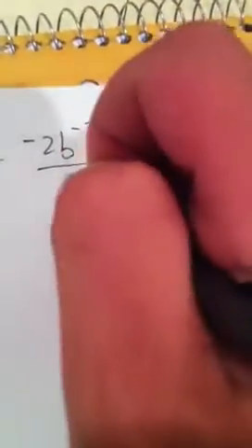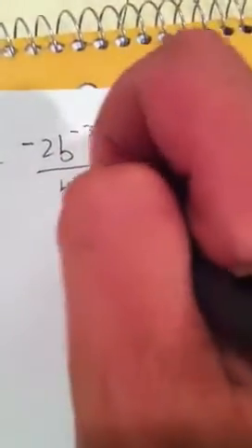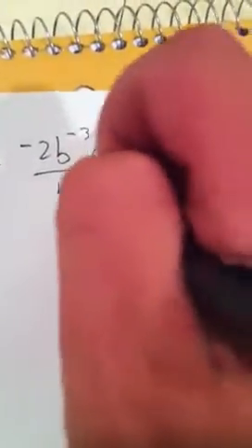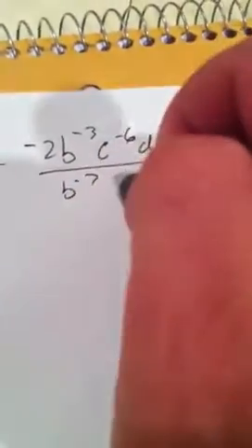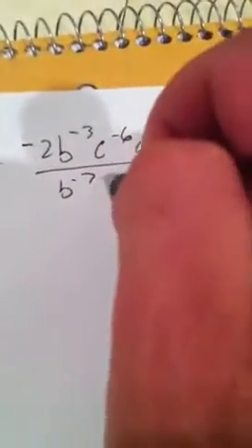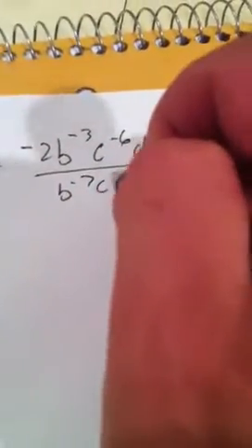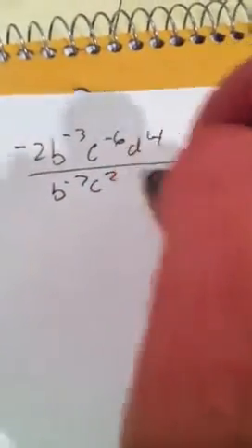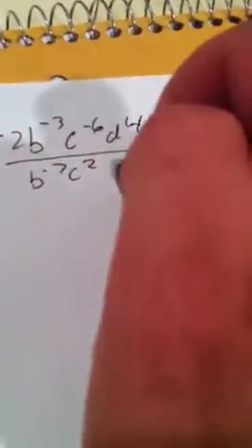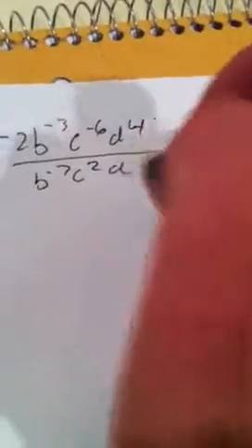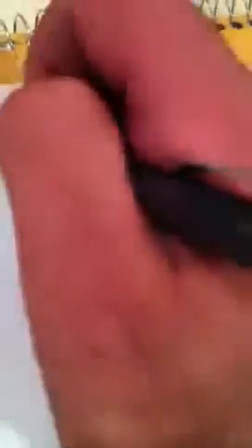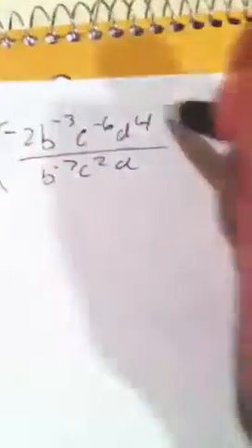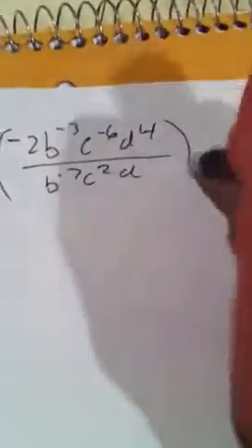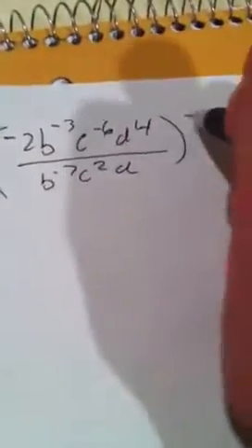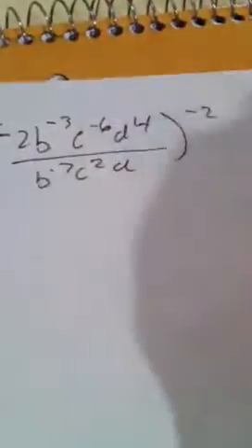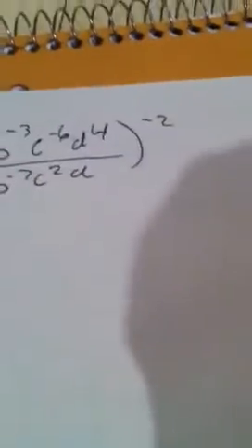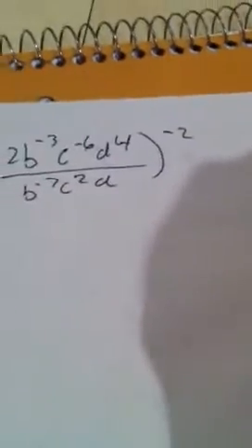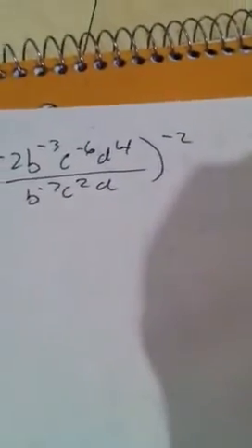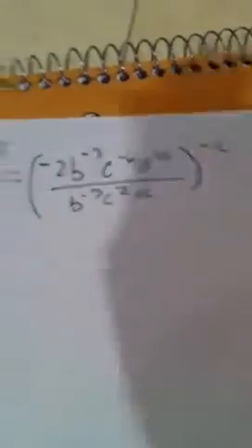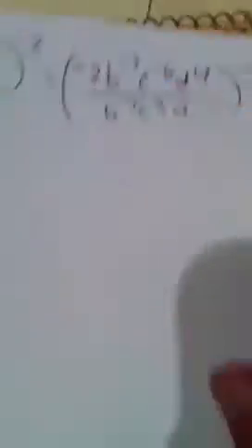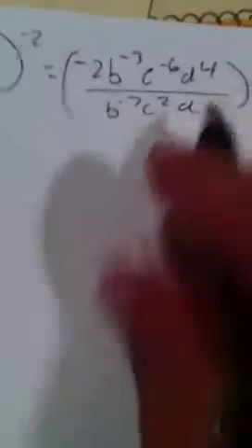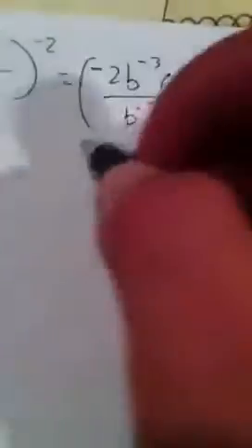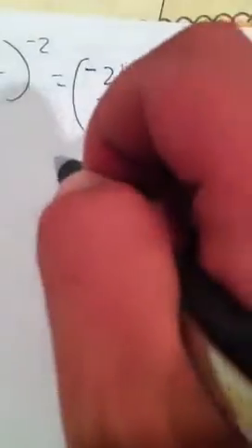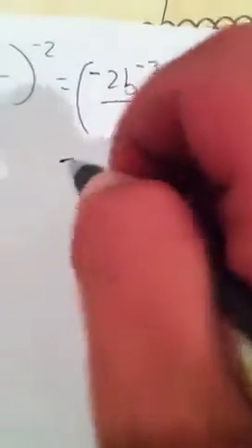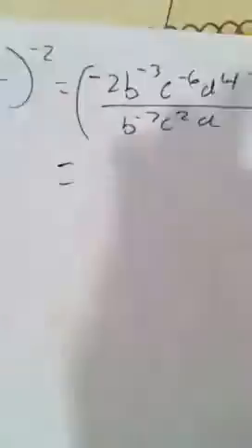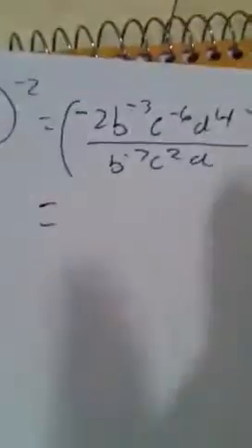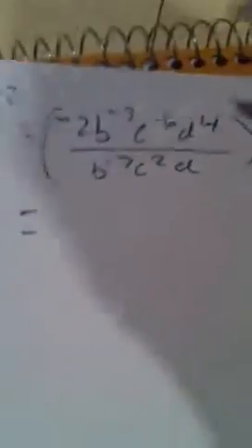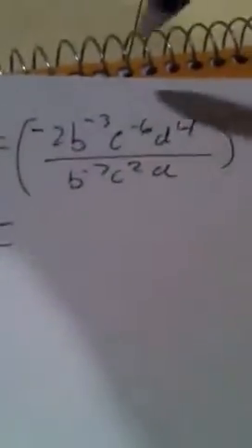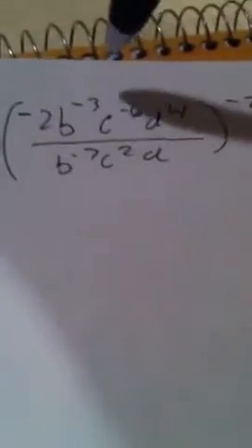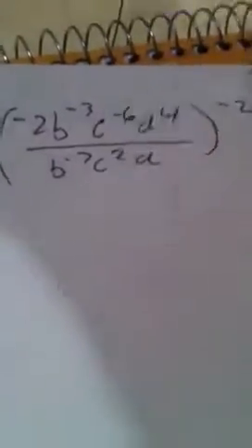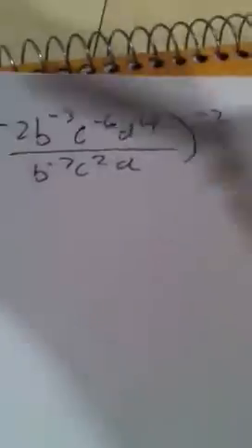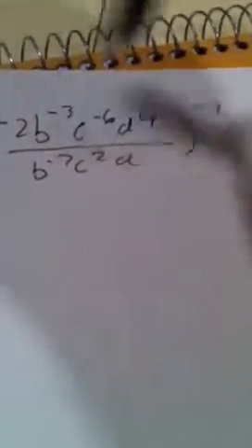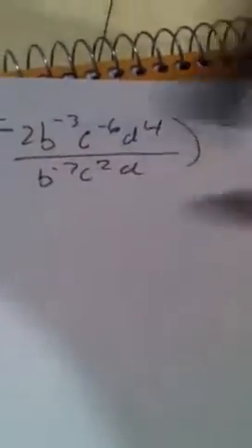All over b to the negative 7, c squared, and d — all raised to the negative second power. Next, what you want to do is we can't have any negative exponents anywhere, so we're going to have to get rid of them.